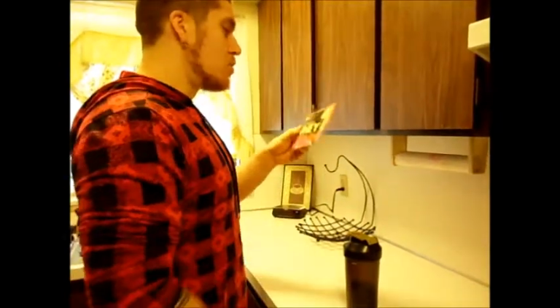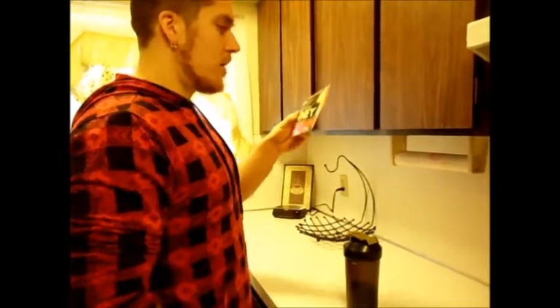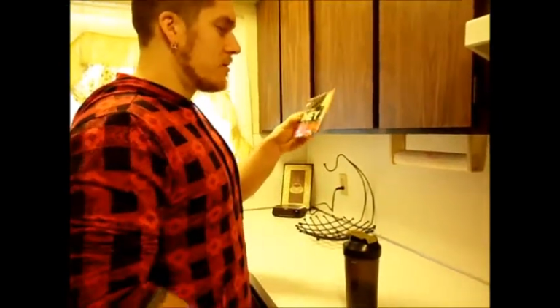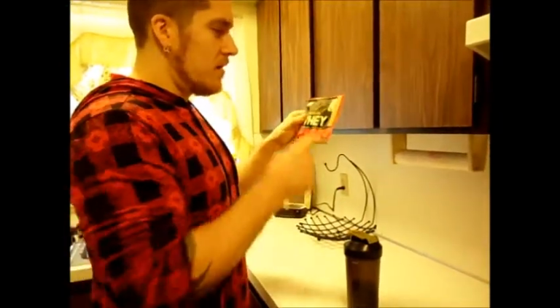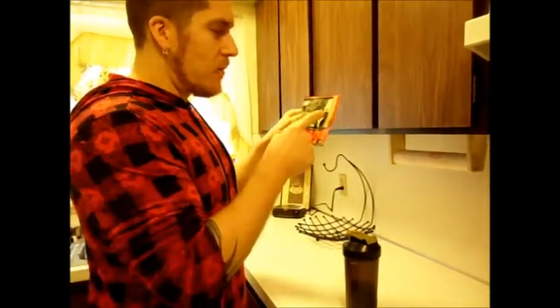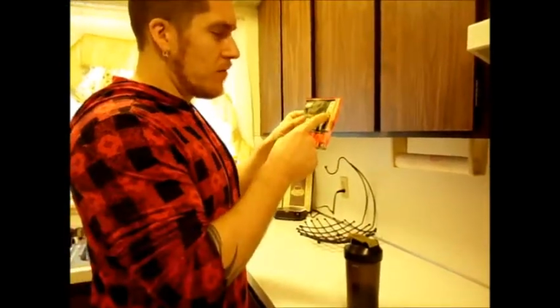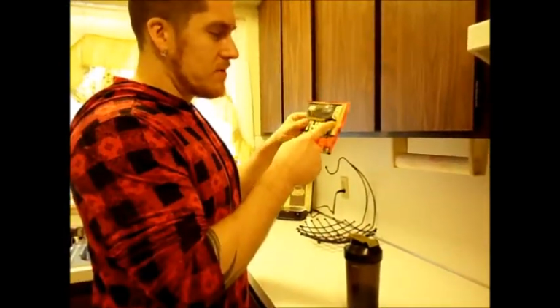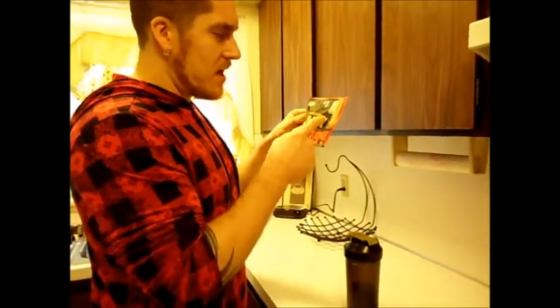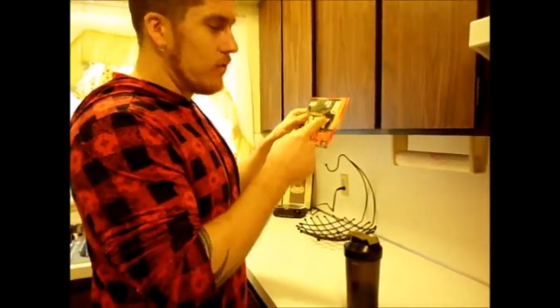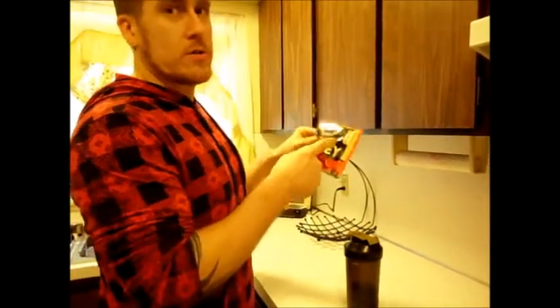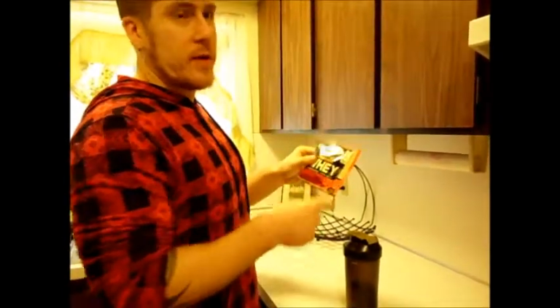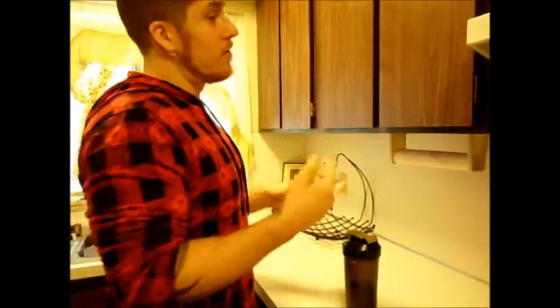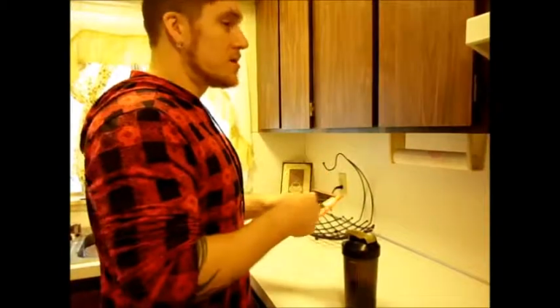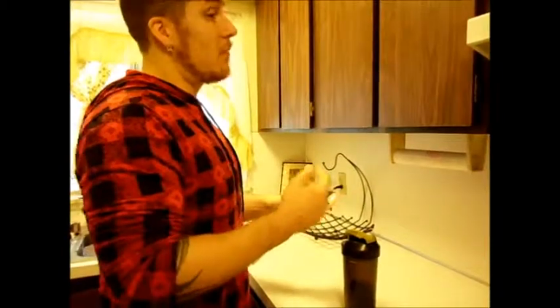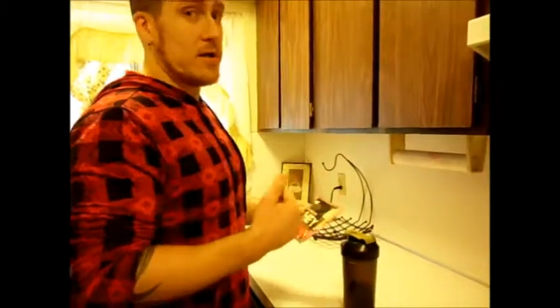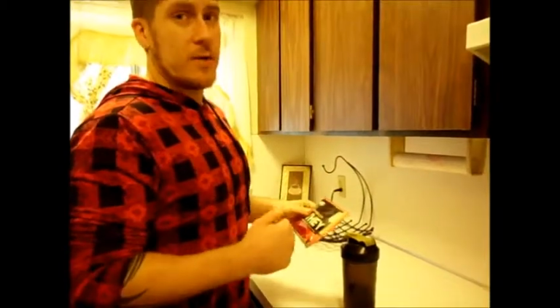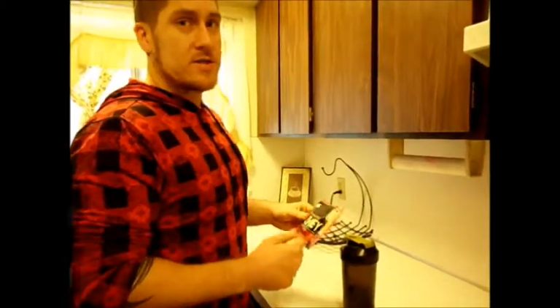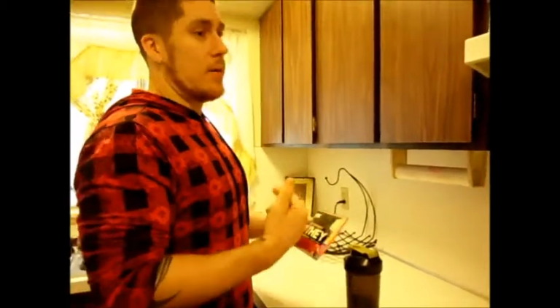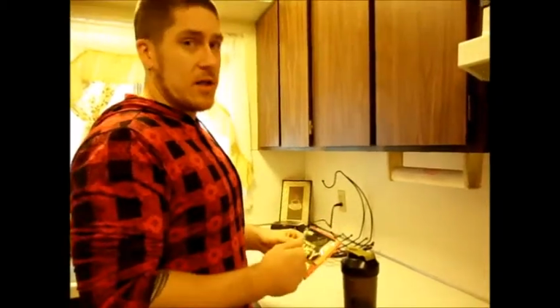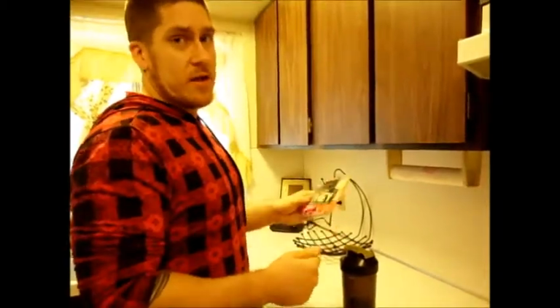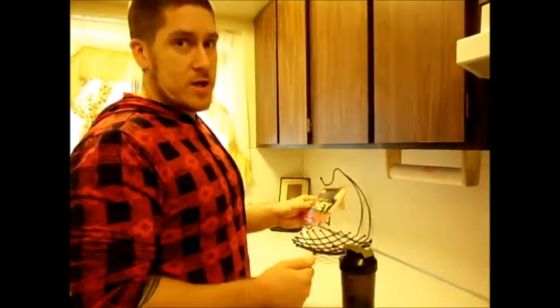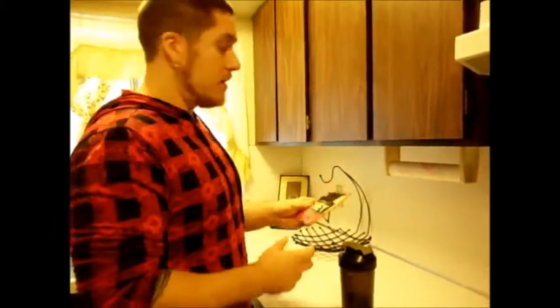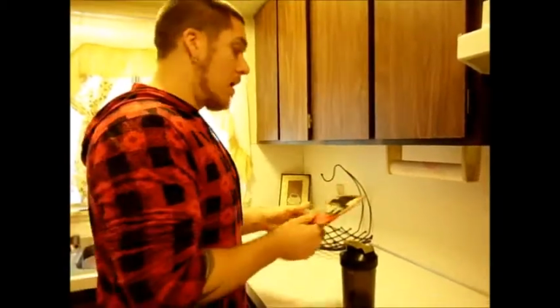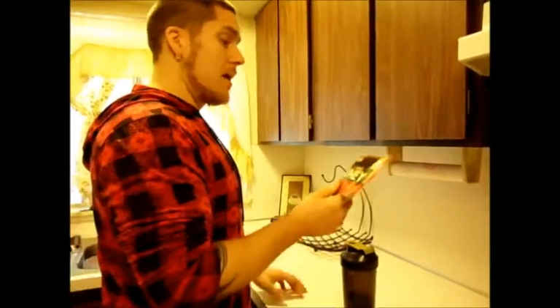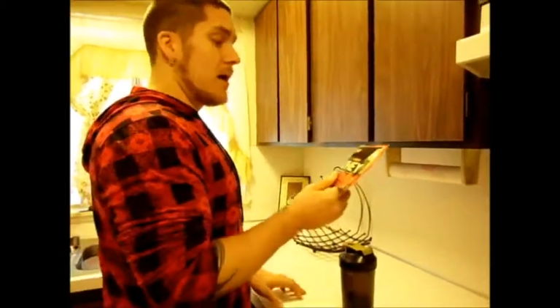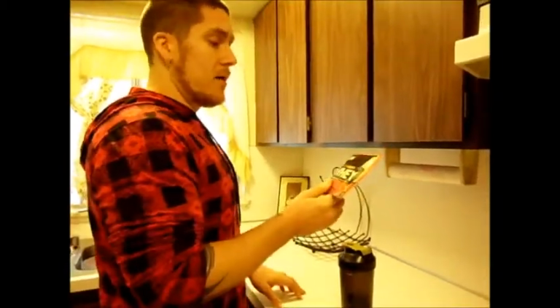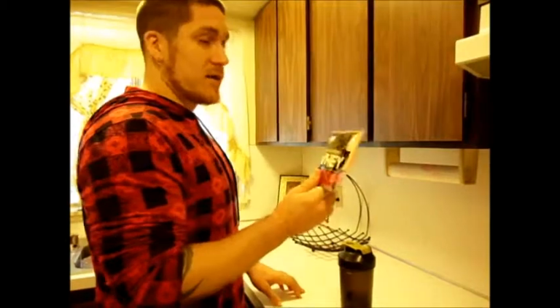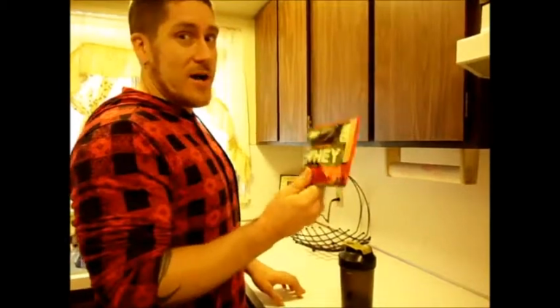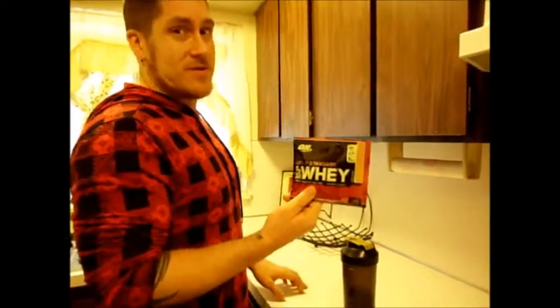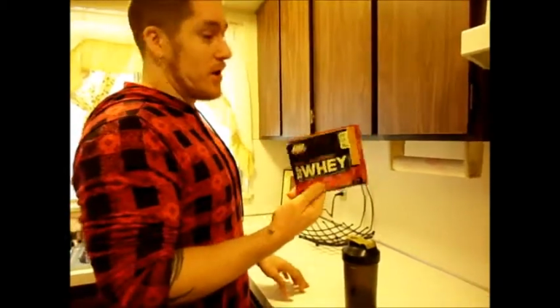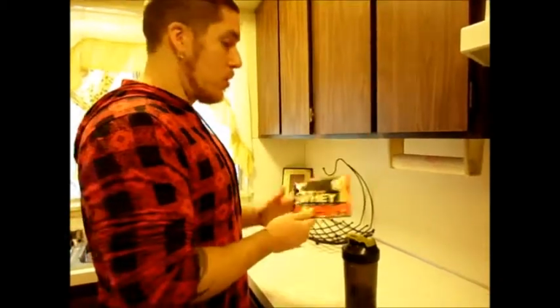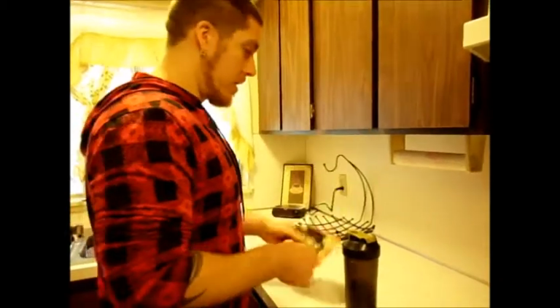24 grams of protein, 5.5 grams of BCAAs, 4 grams of glutamine. I've already mentioned how important I think glutamine is, how much I love it, how much I need it. And I am excited to try it, so I thought I would try it with you guys.